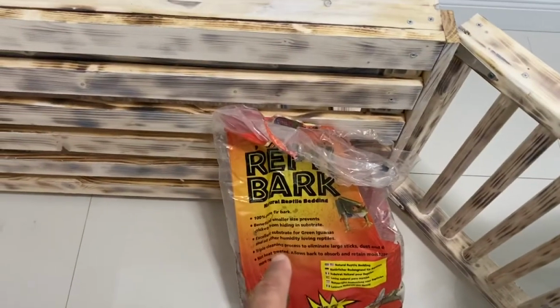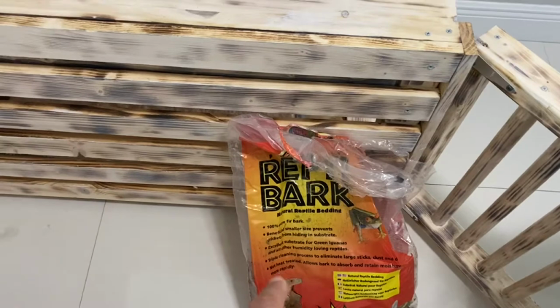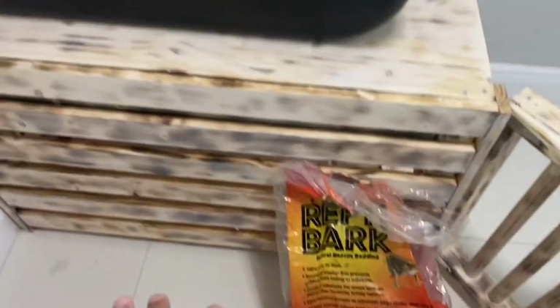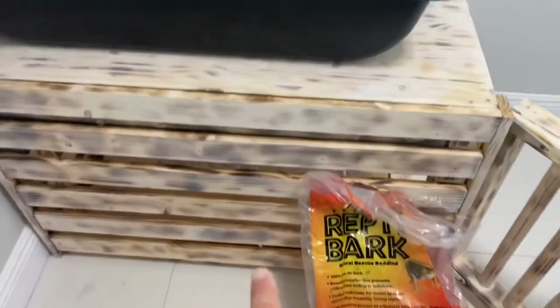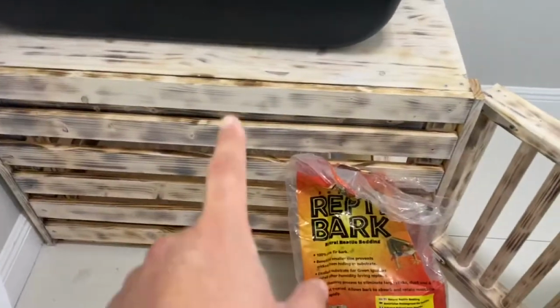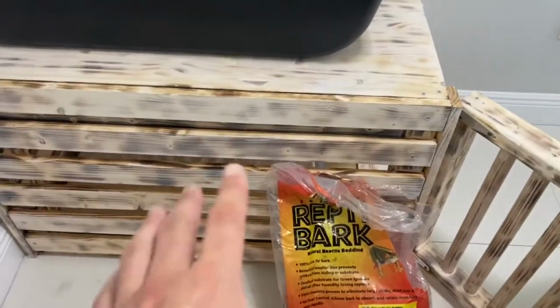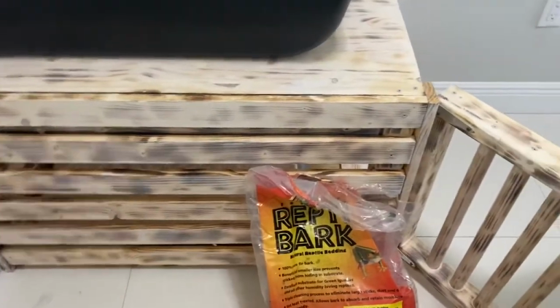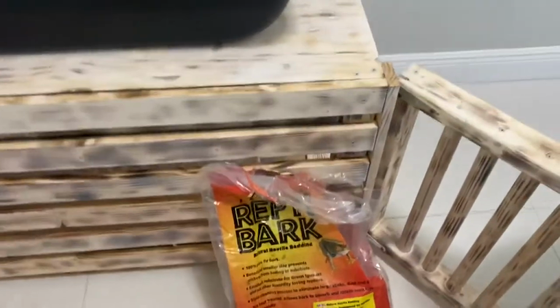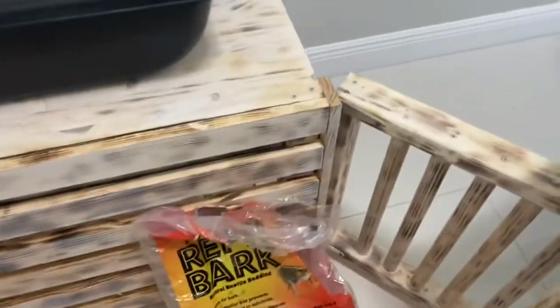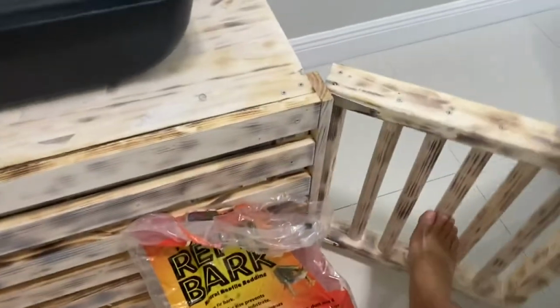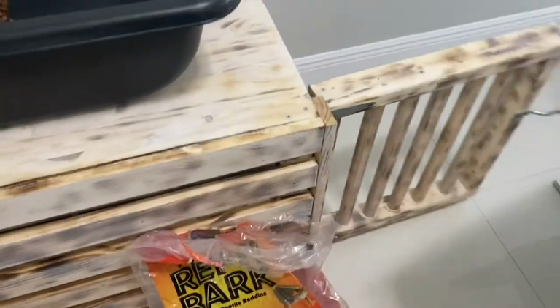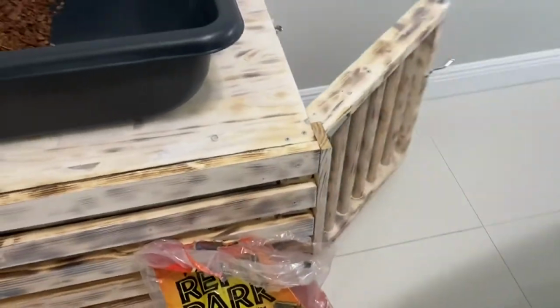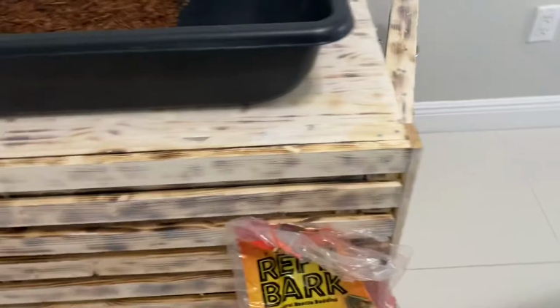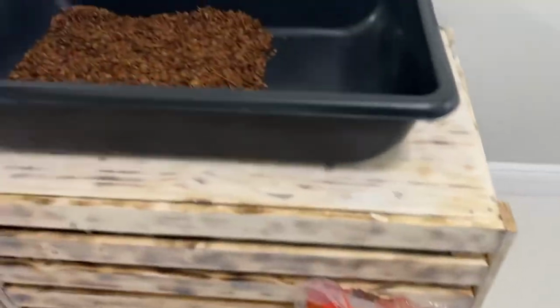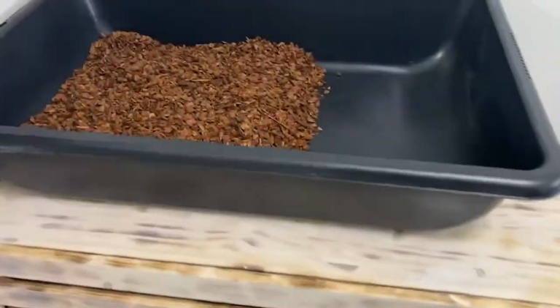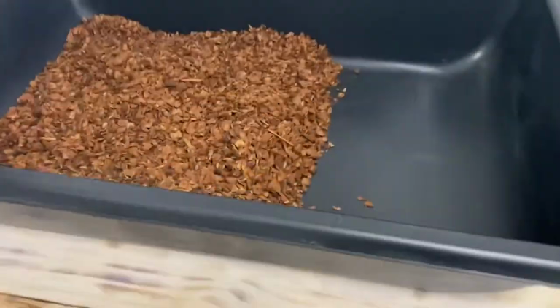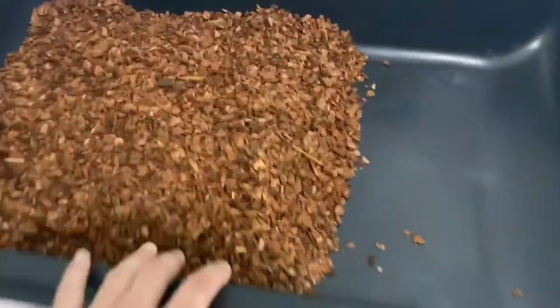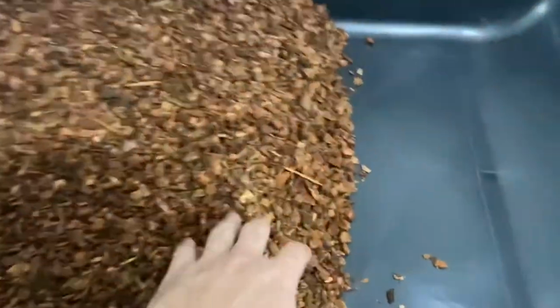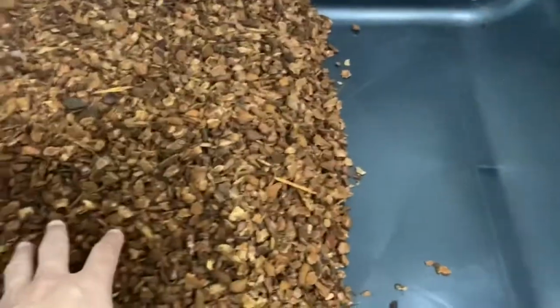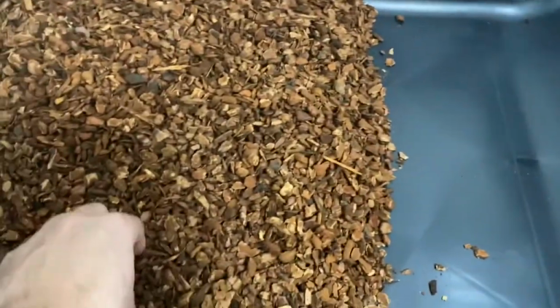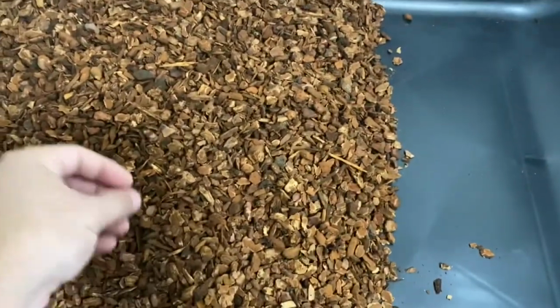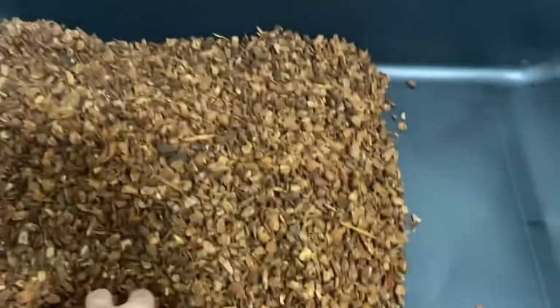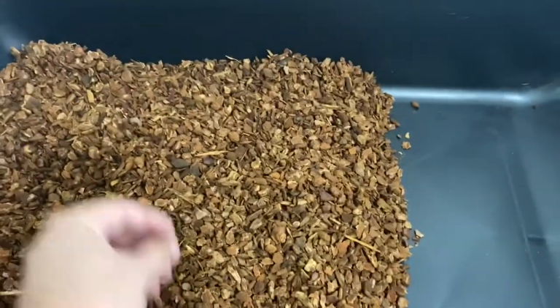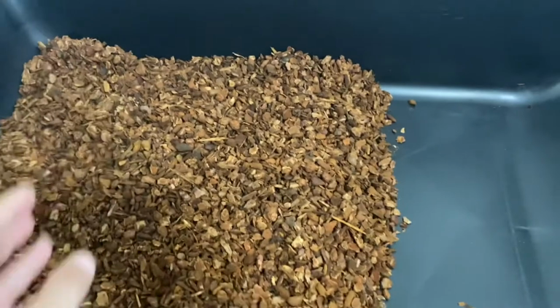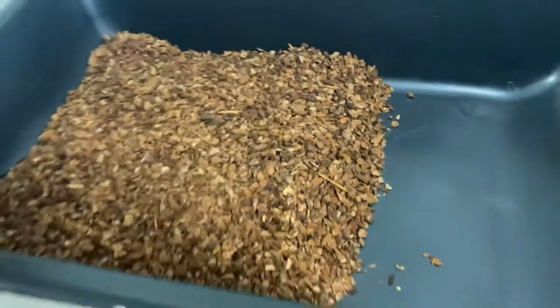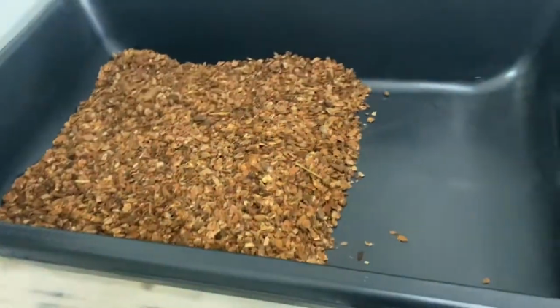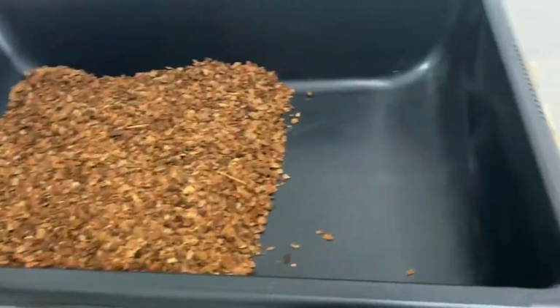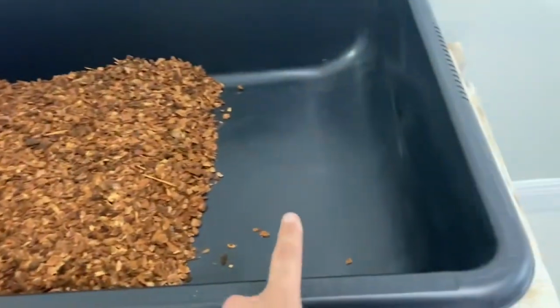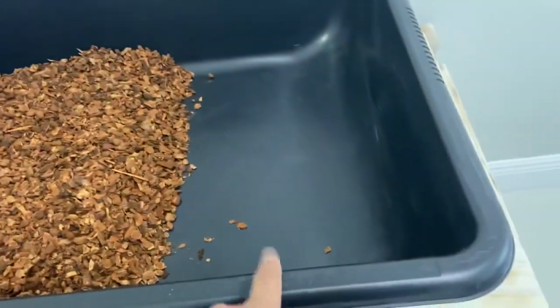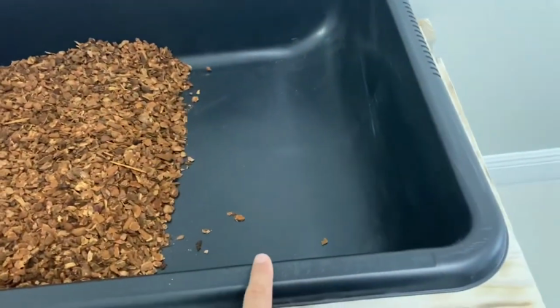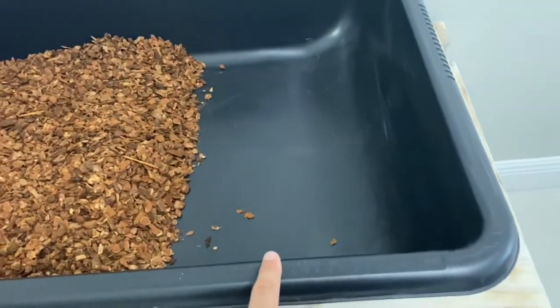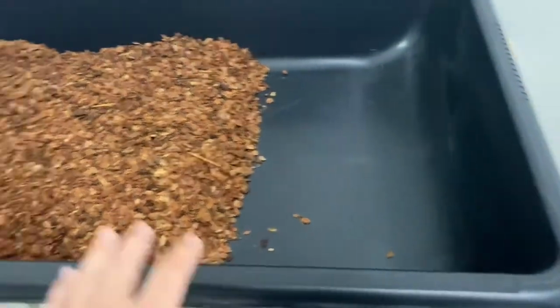I have some repti bark left over from last time — it's currently sitting on top of my dog's cage. I pretty much filled the concrete mixing tub with as much repti bark as I had, getting it filled about halfway. I'm probably going to throw a little bit of rocks on one side and then set it all up.